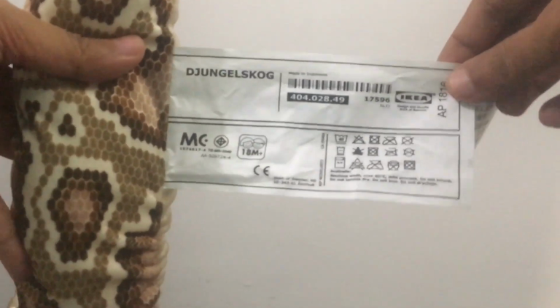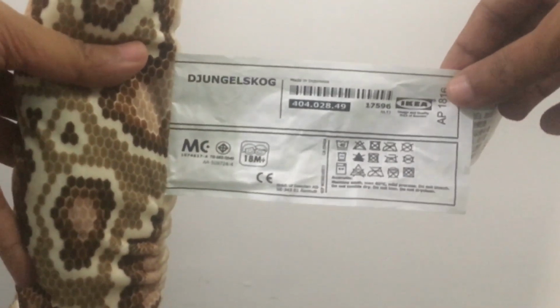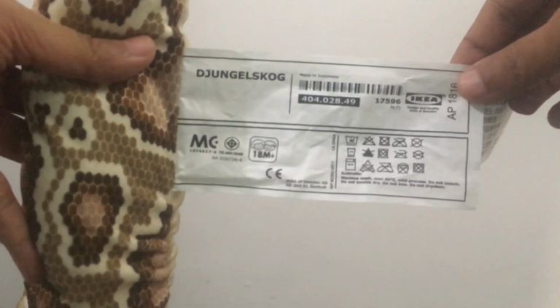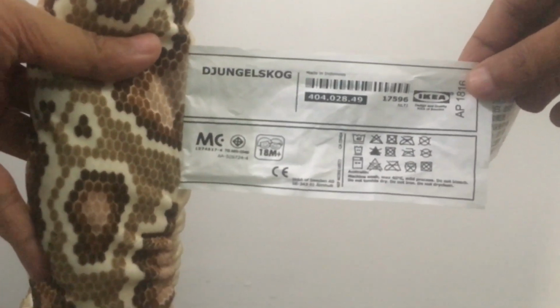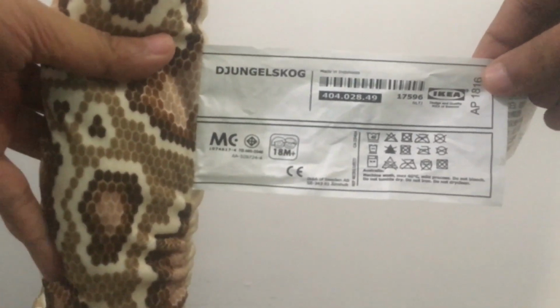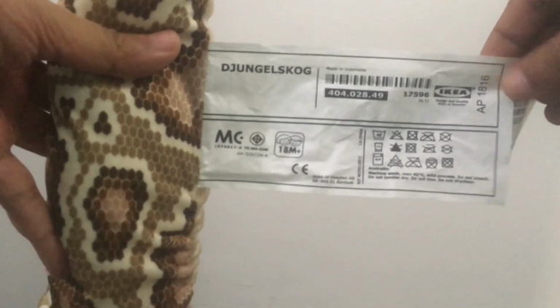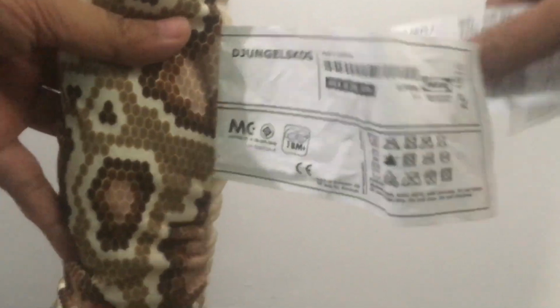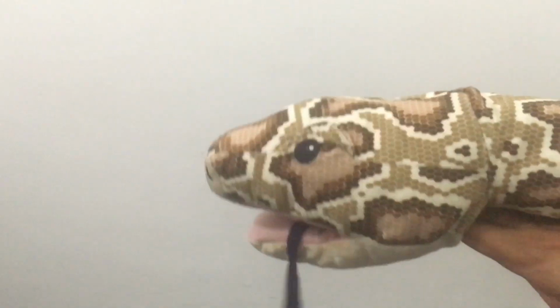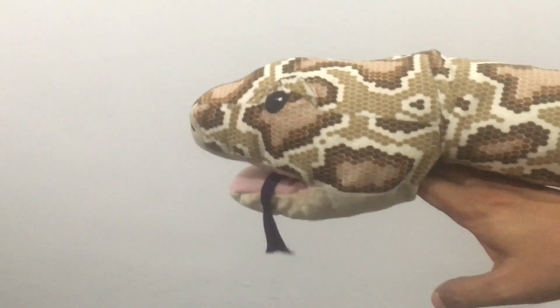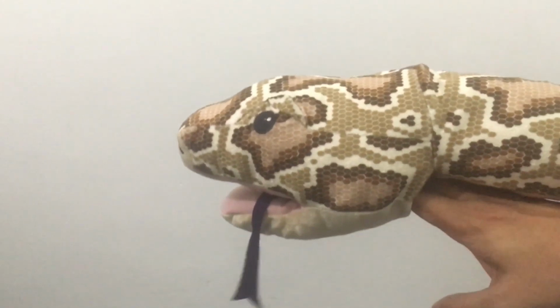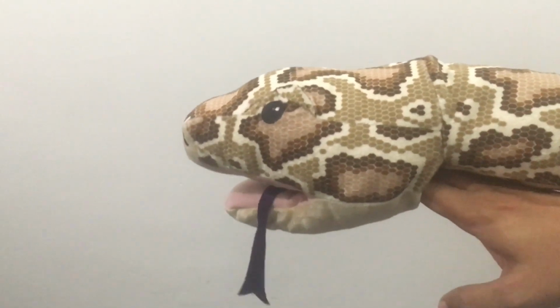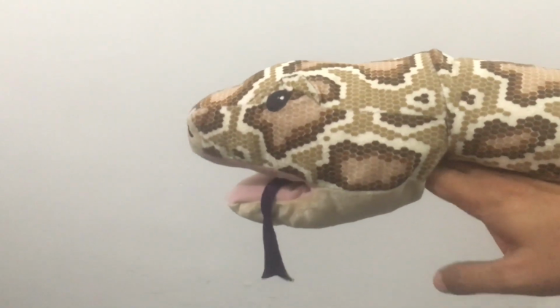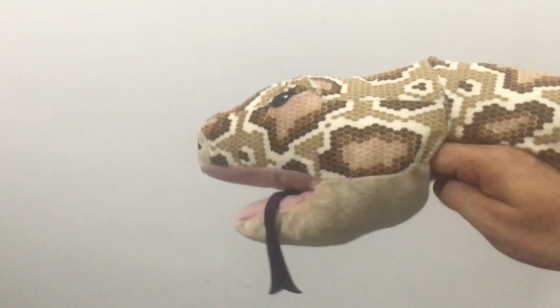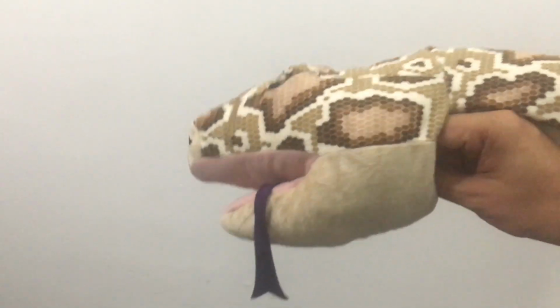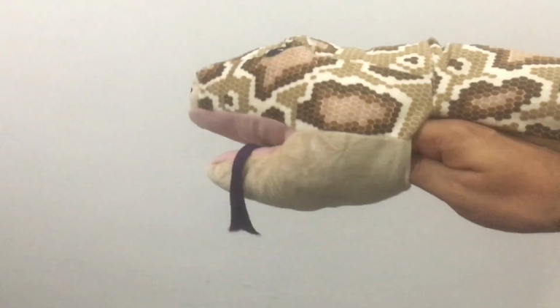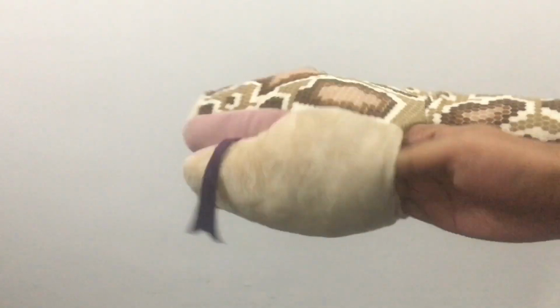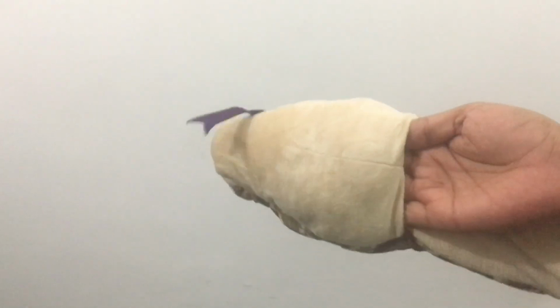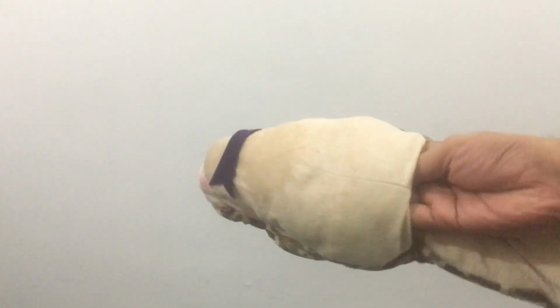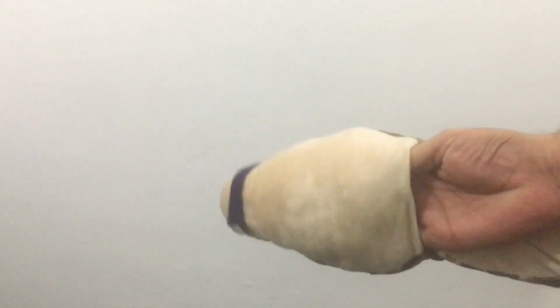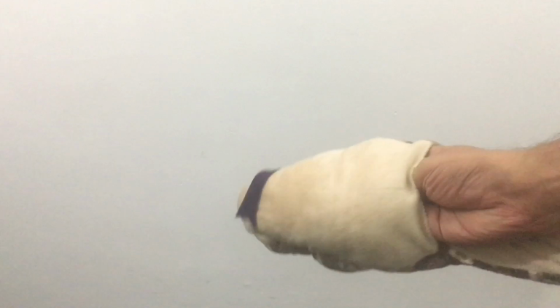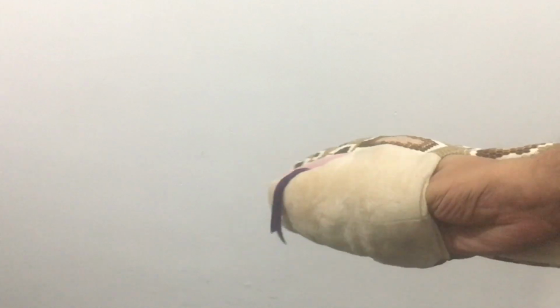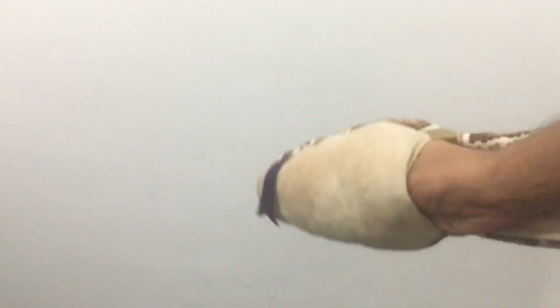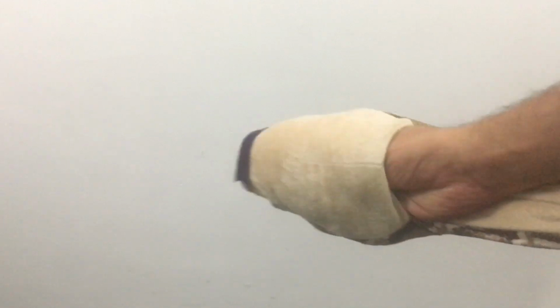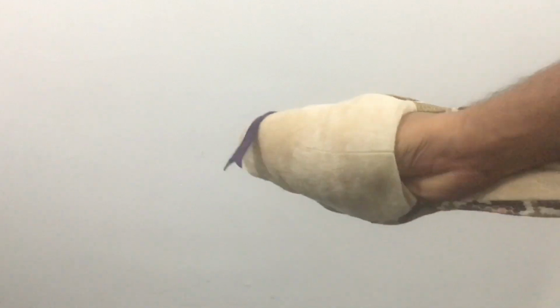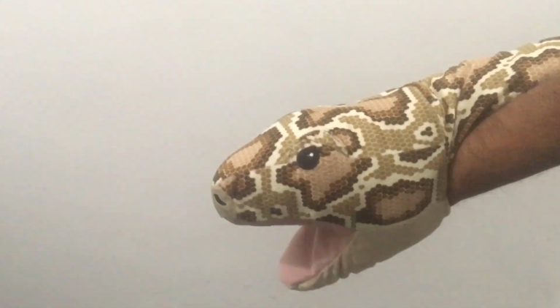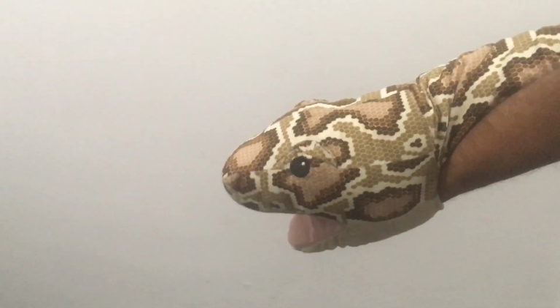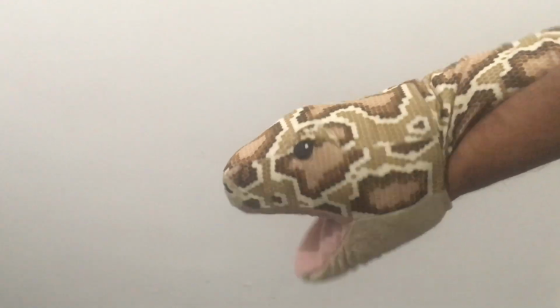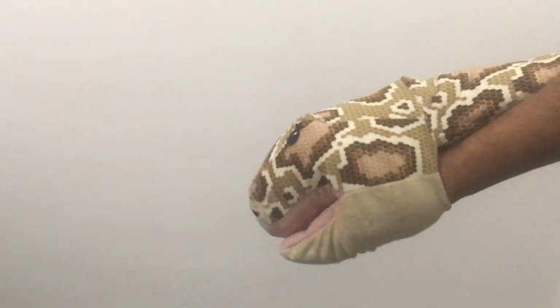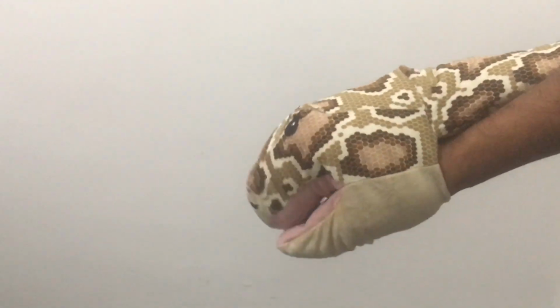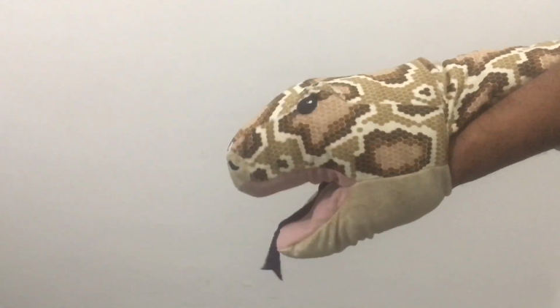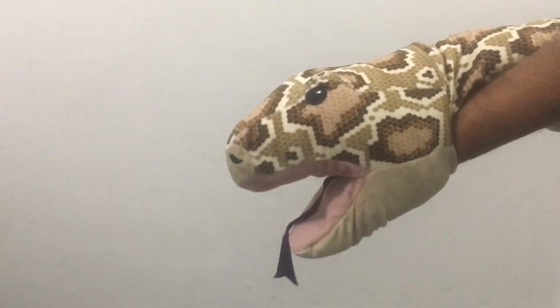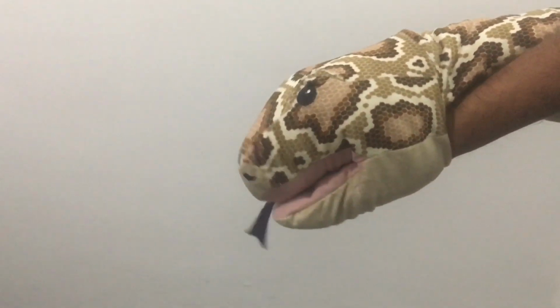You can also use it as a glow puppet. It's quite big too, really well made, and looks the part.